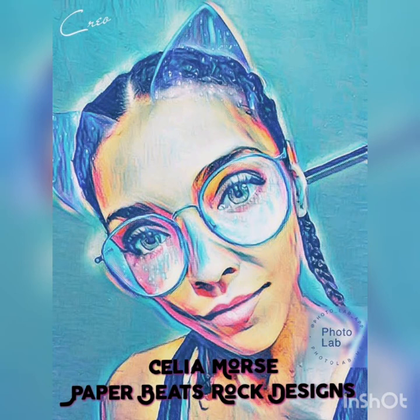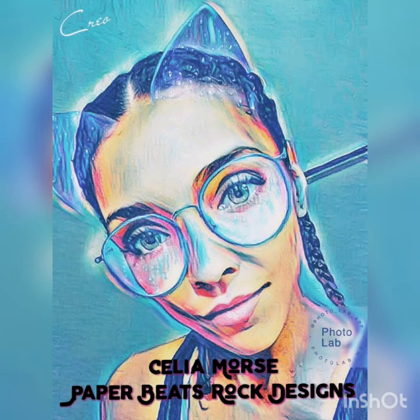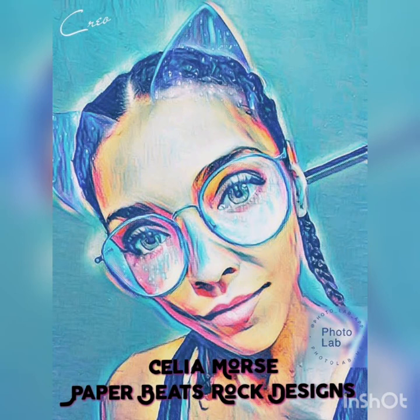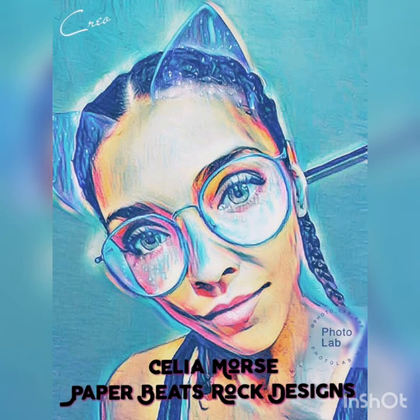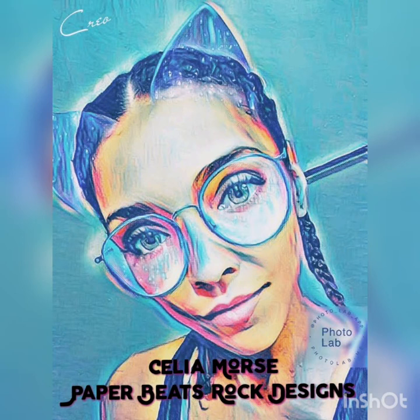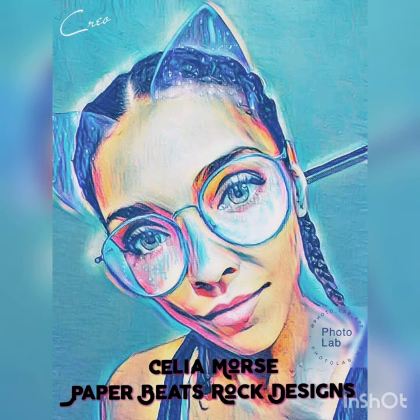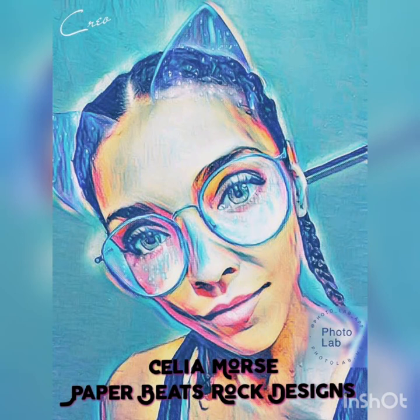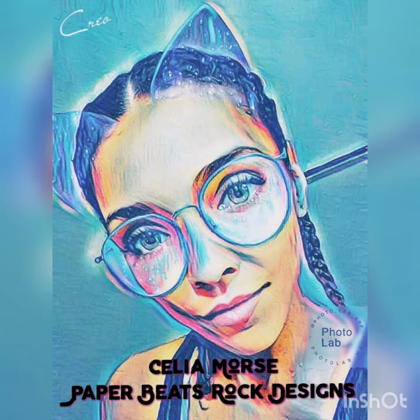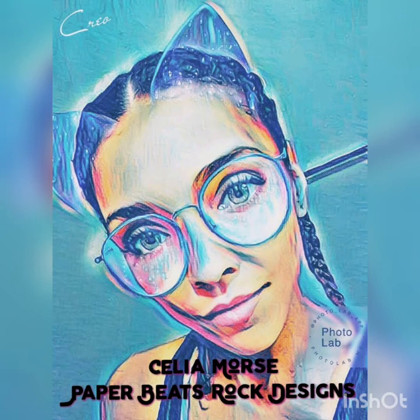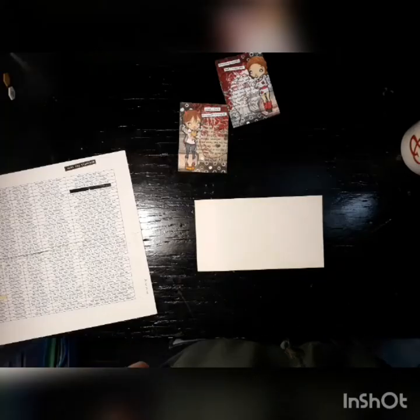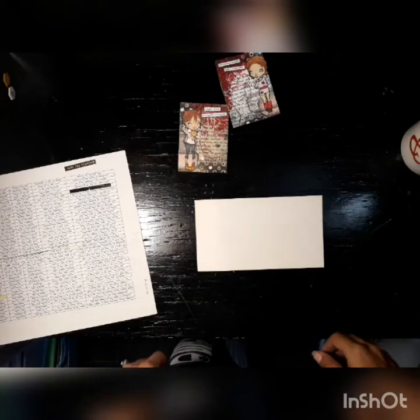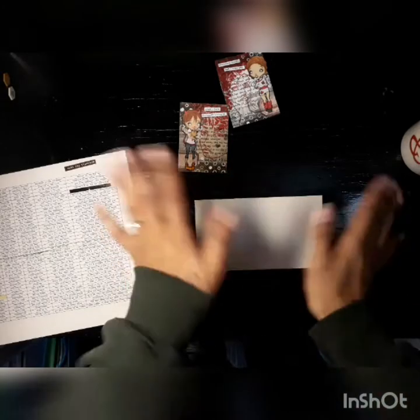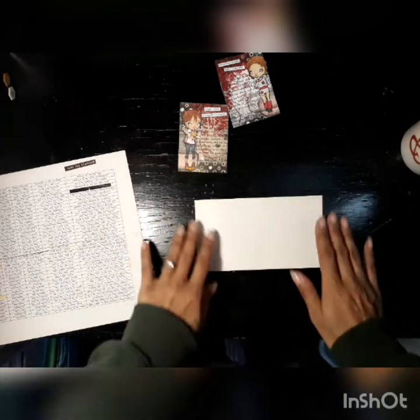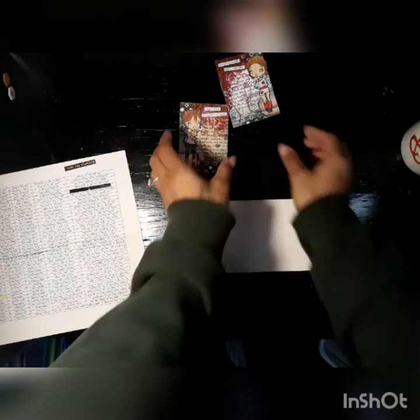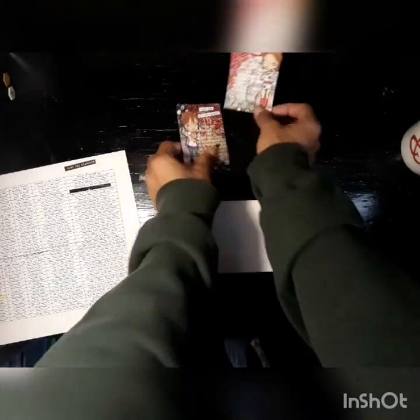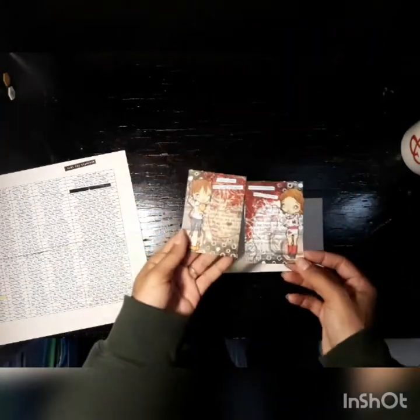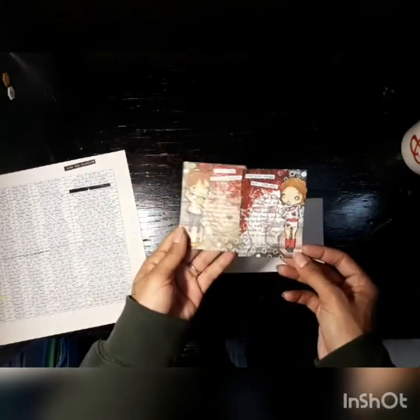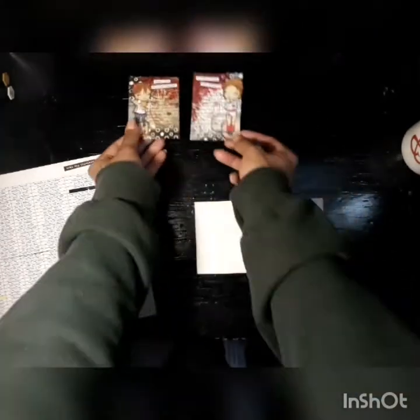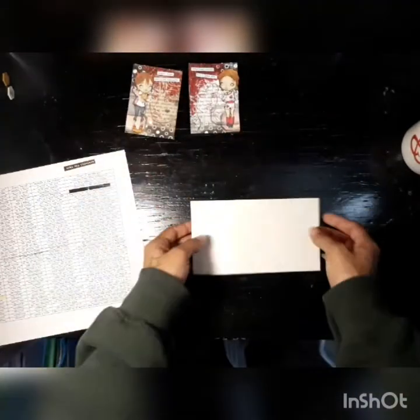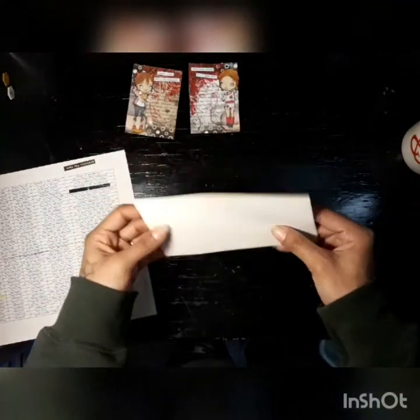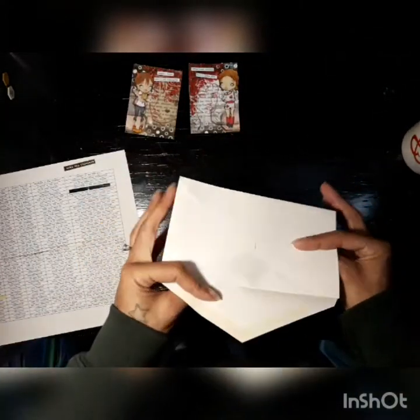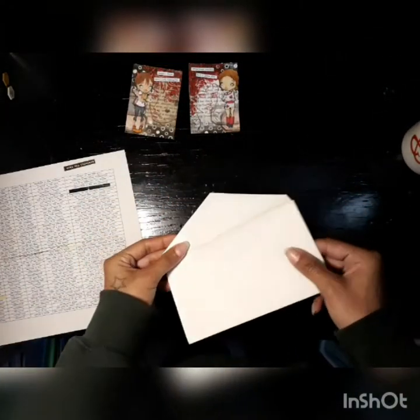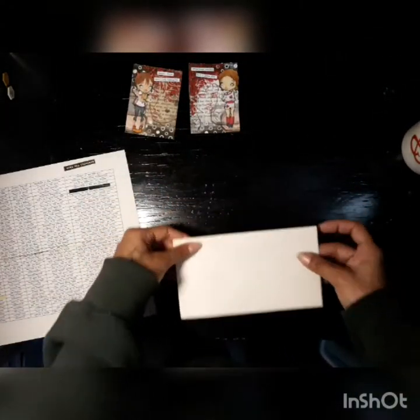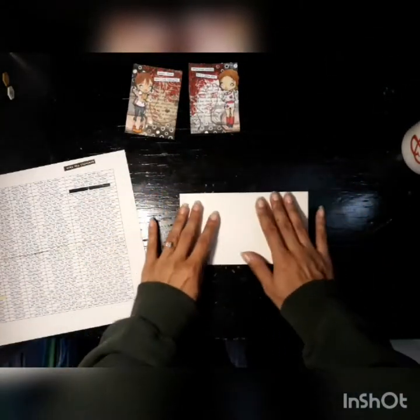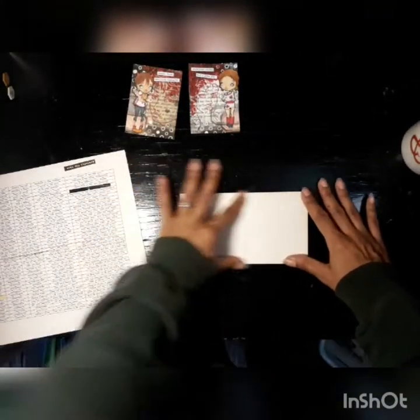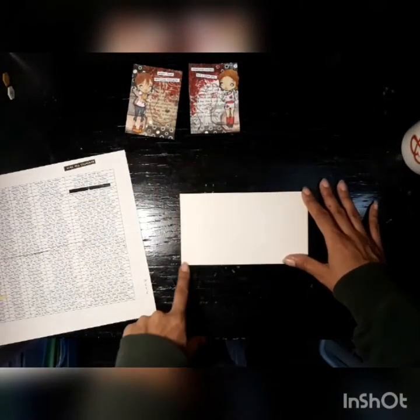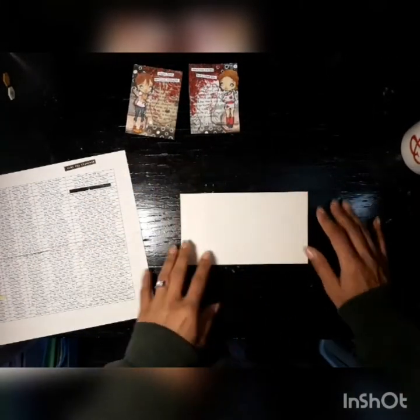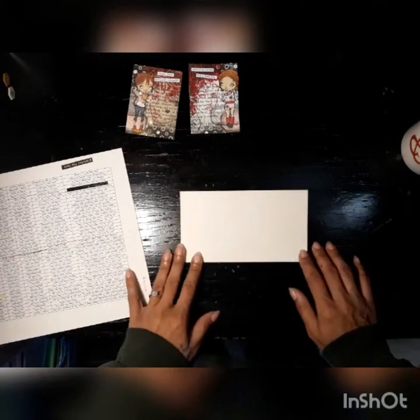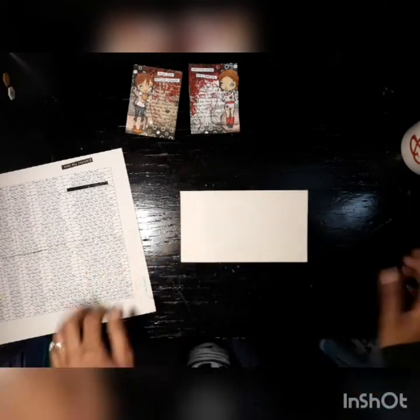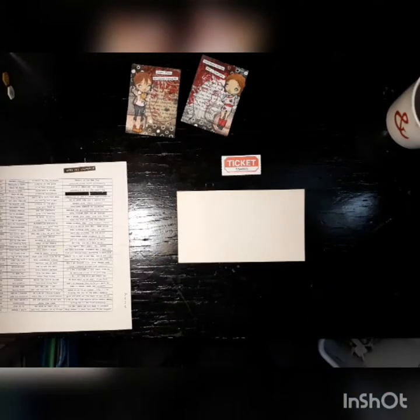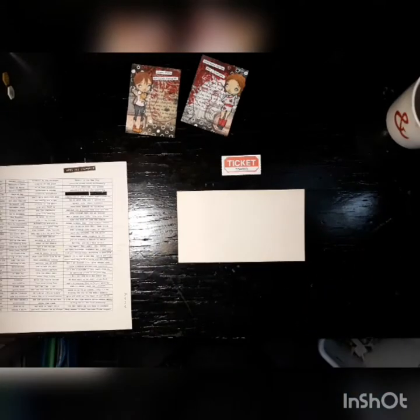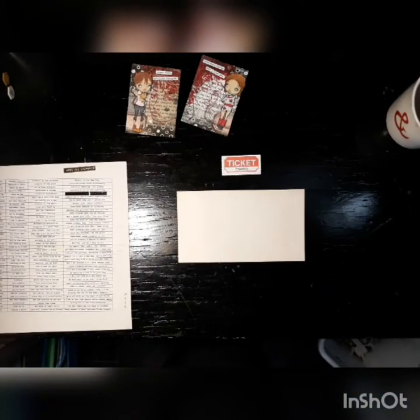Hey guys, it's Celia at Paper Beats Rock Designs and I am back with another video showing you how I decorated this envelope that is going to be mailed out with these artist trading cards I created.